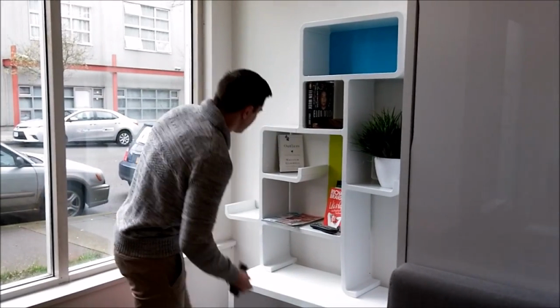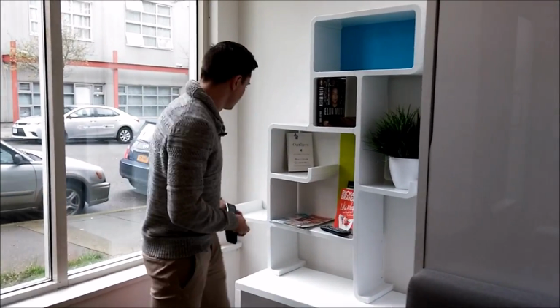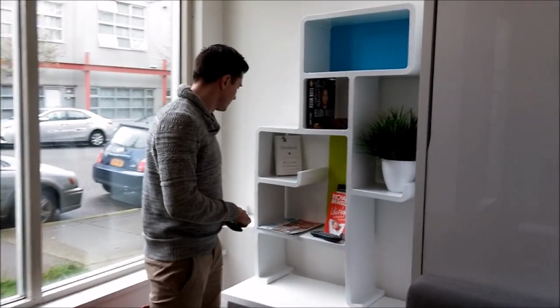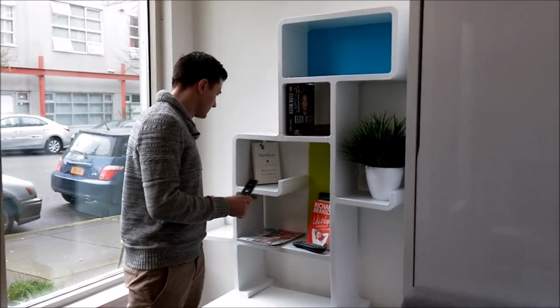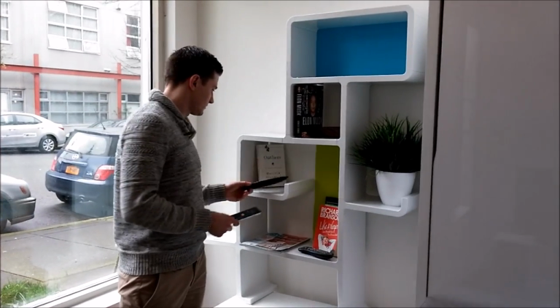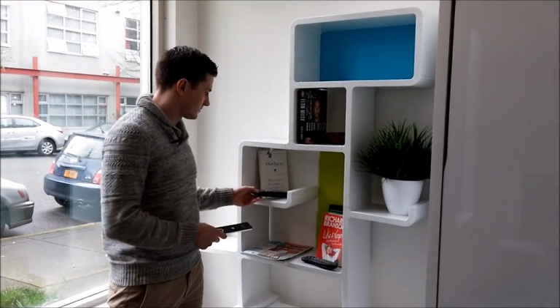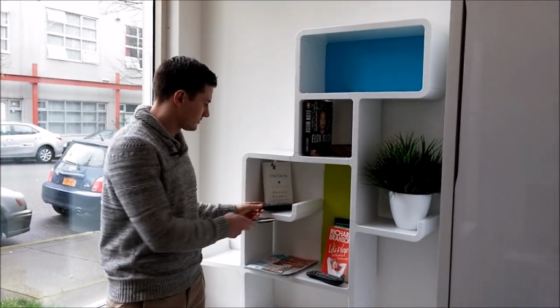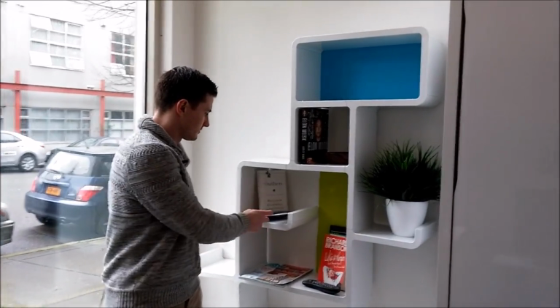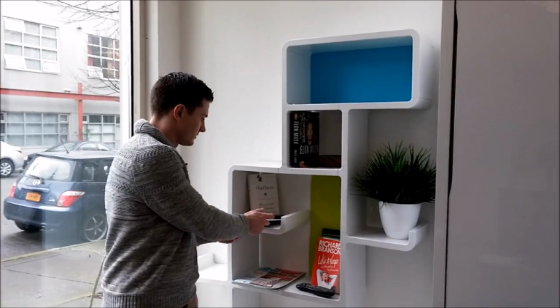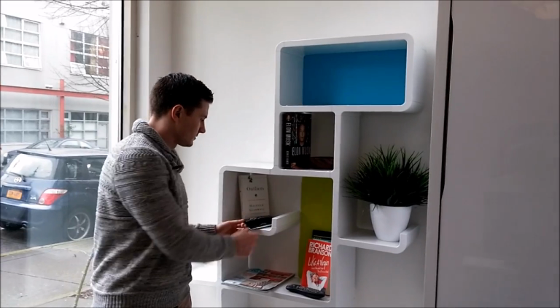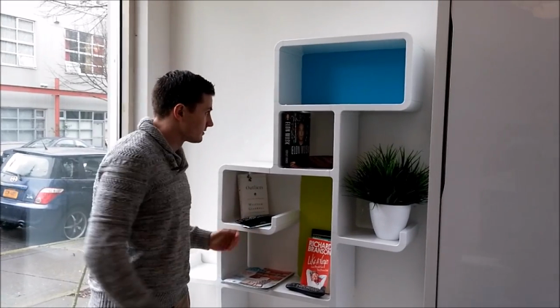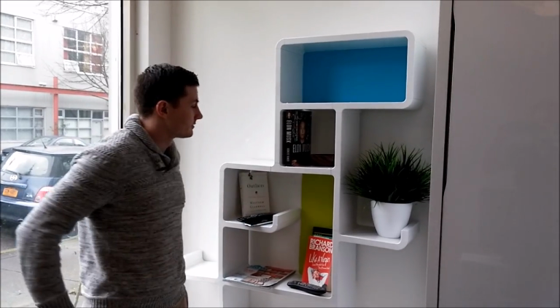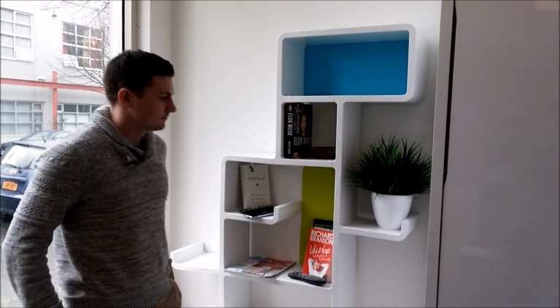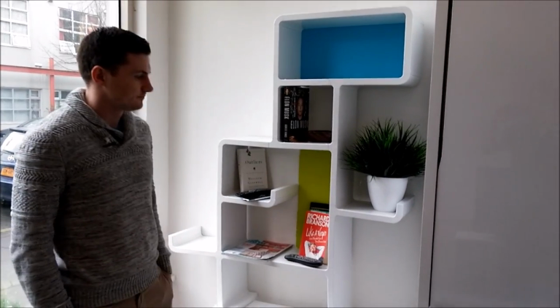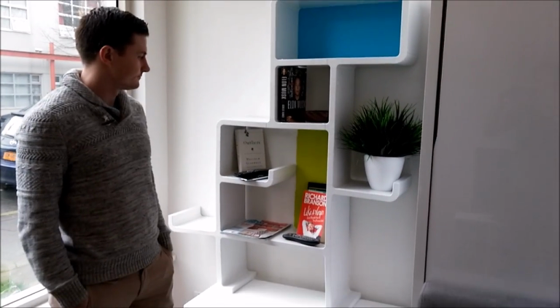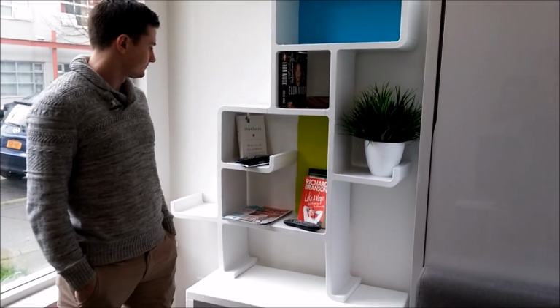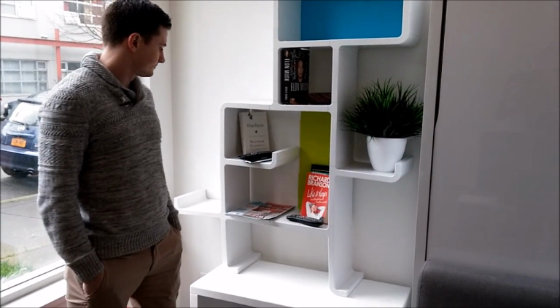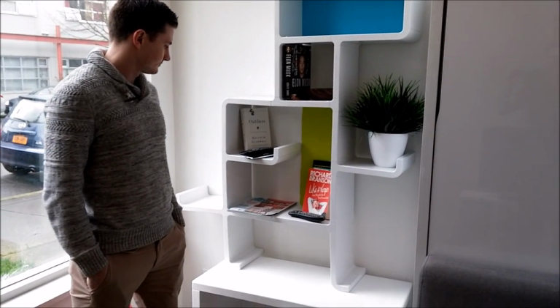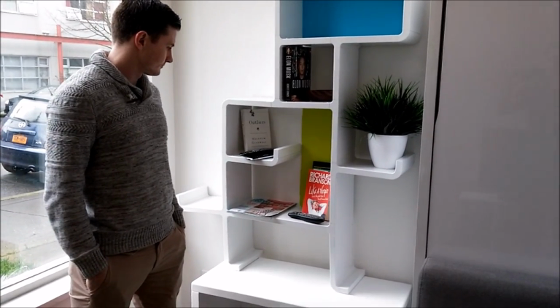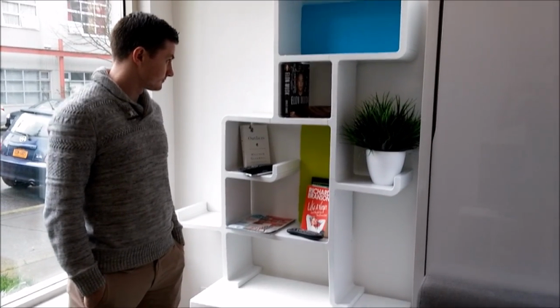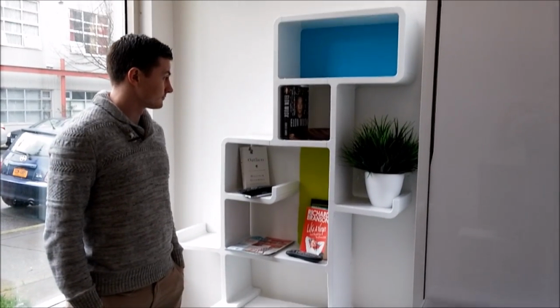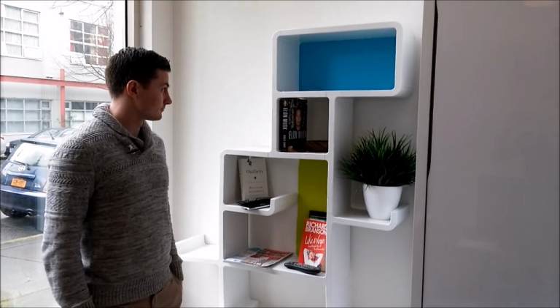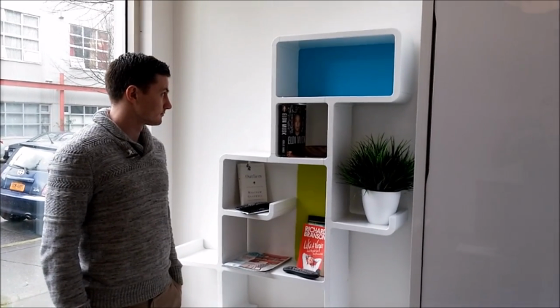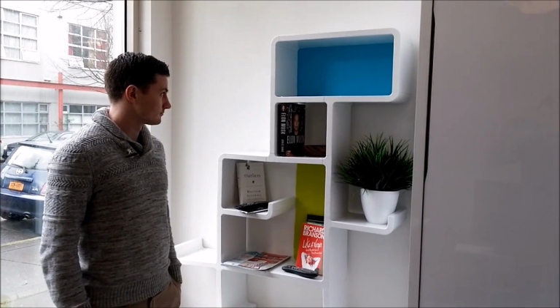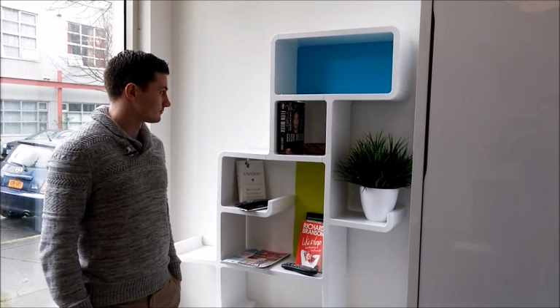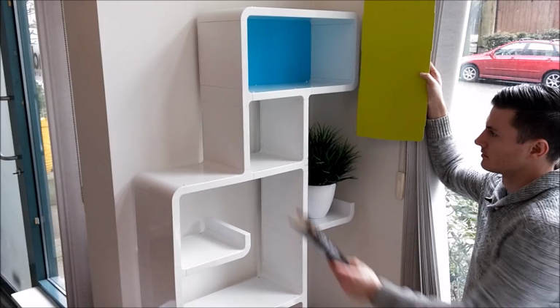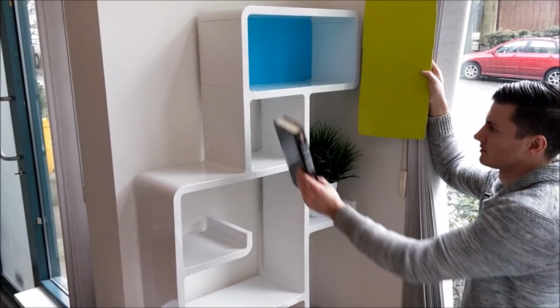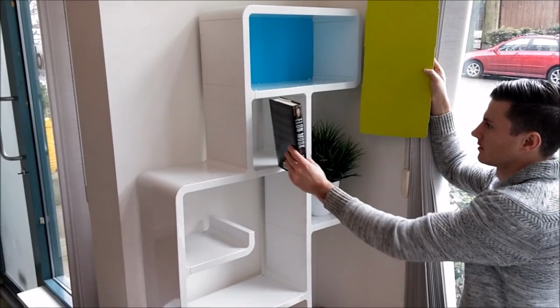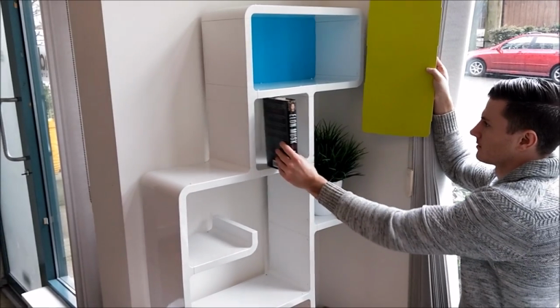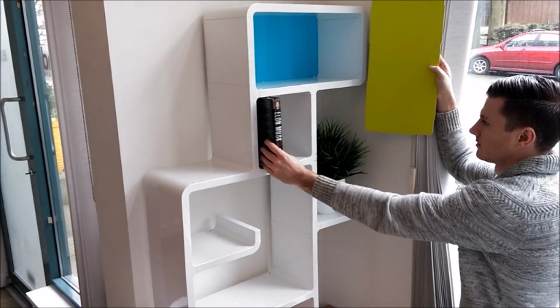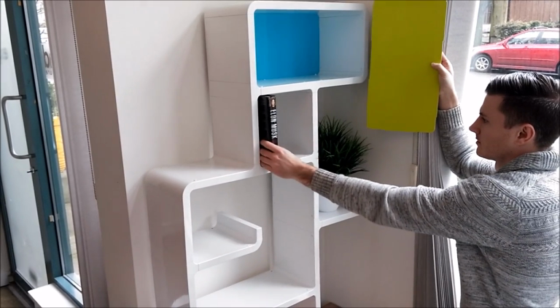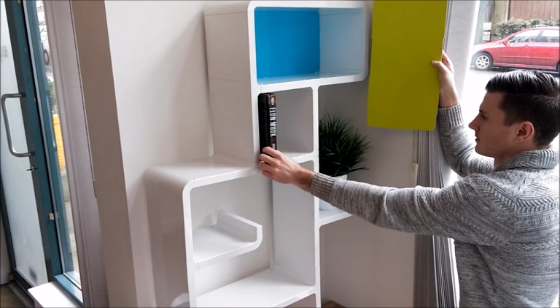It's good for storage for things like plants, books, or little items like remote controls. You can store things on the arm, the tail, on top of the head, or the cubby, like in this example.